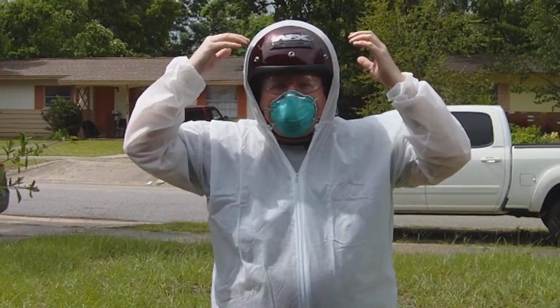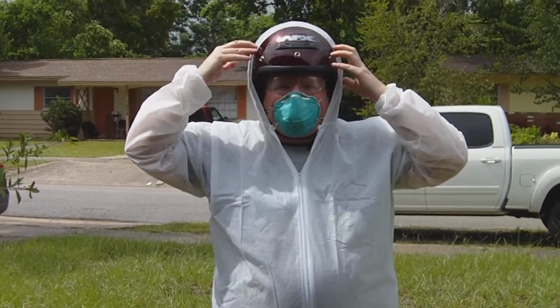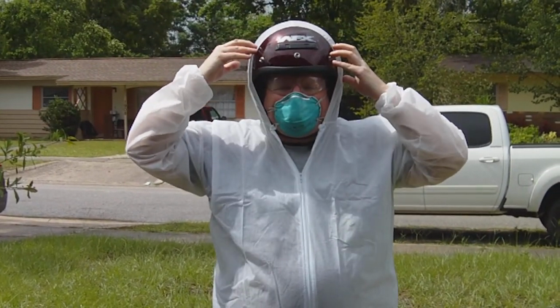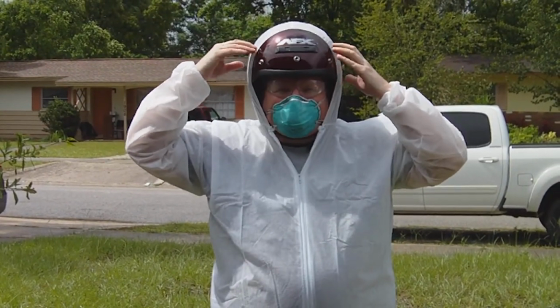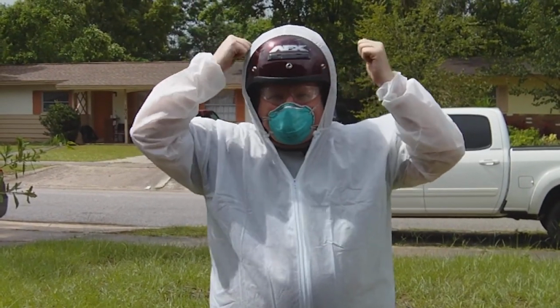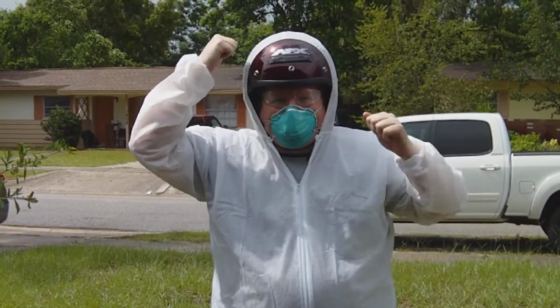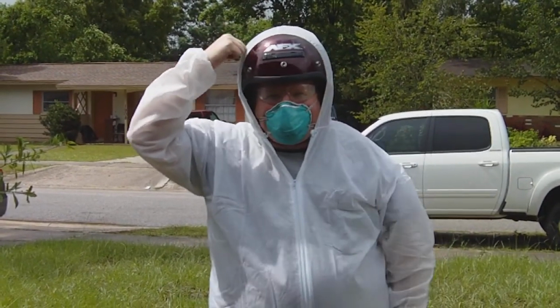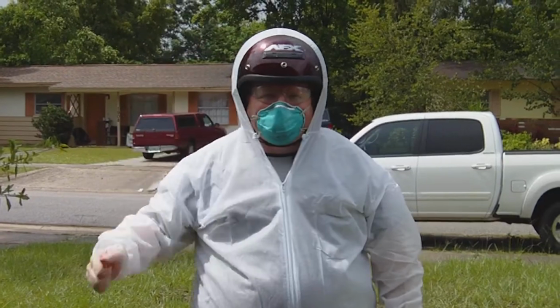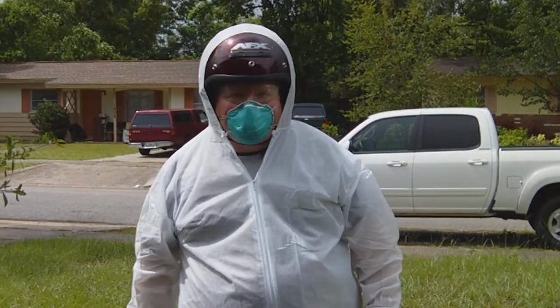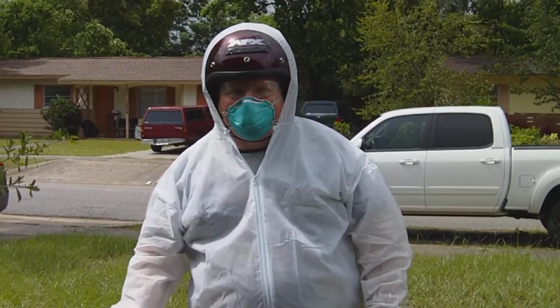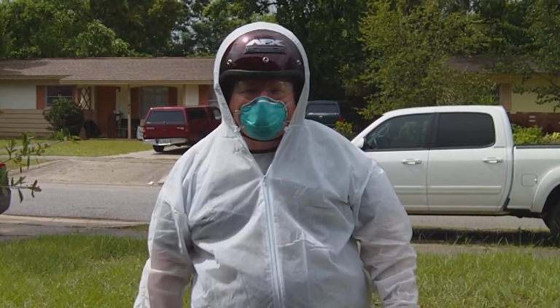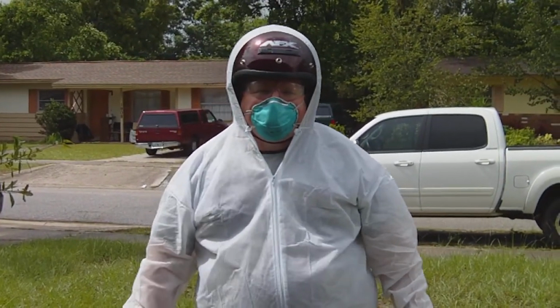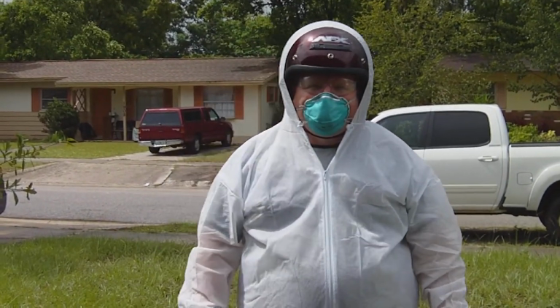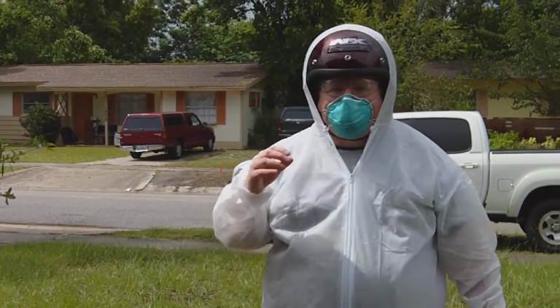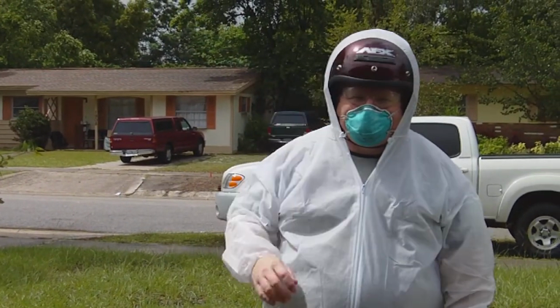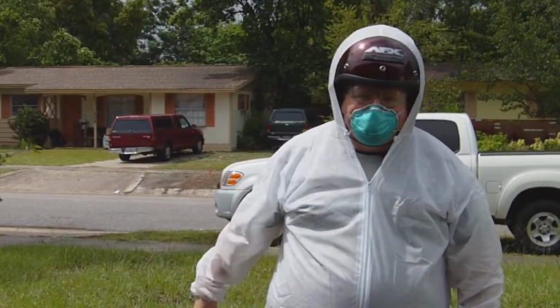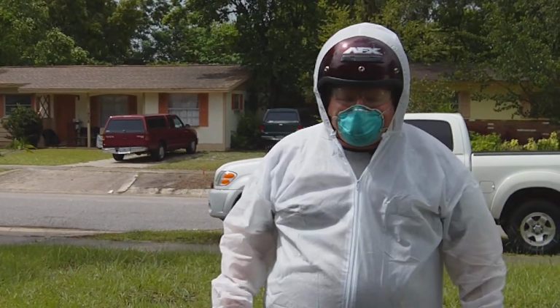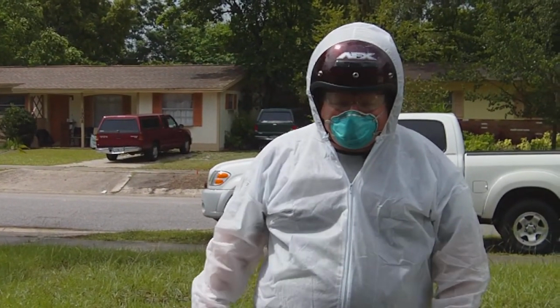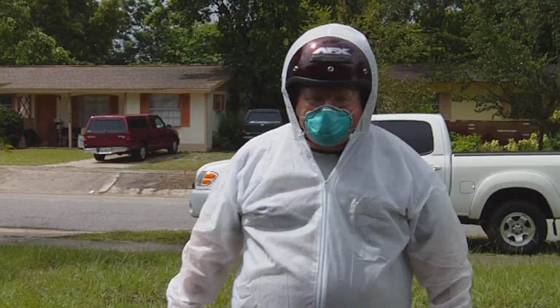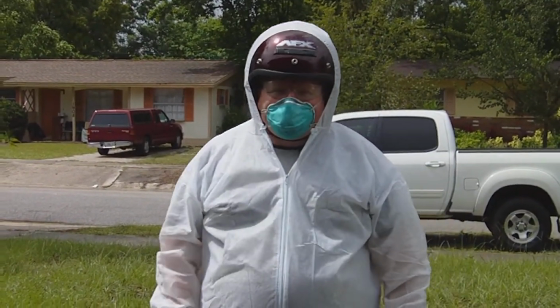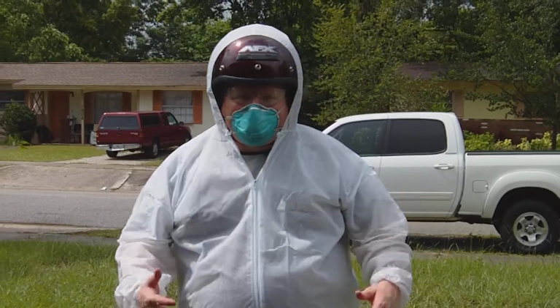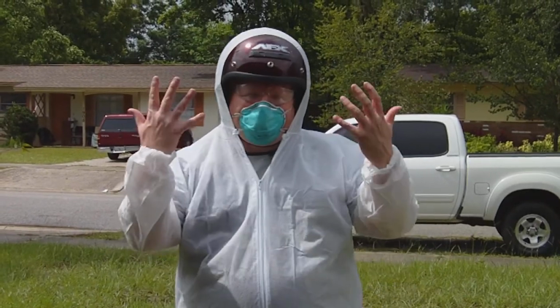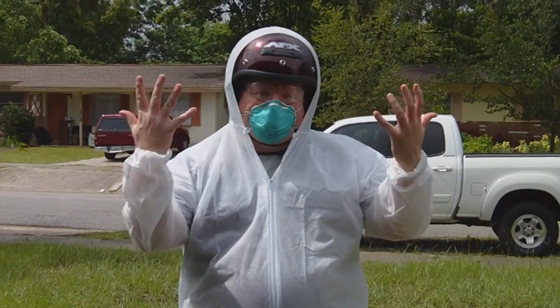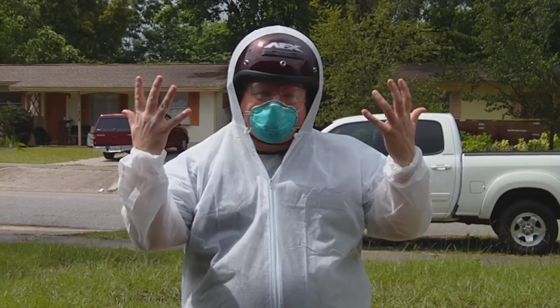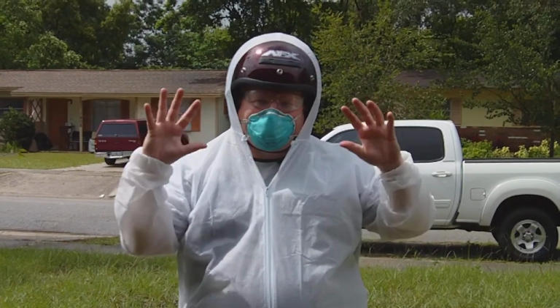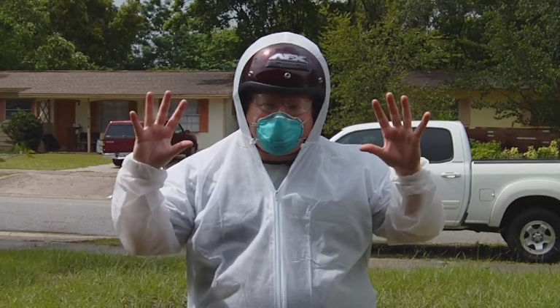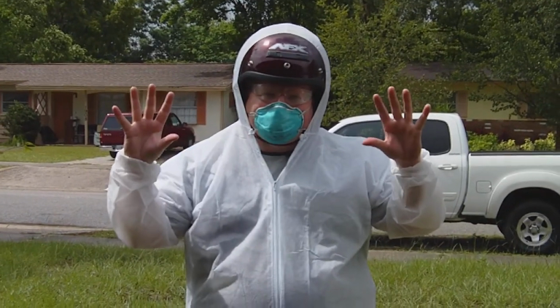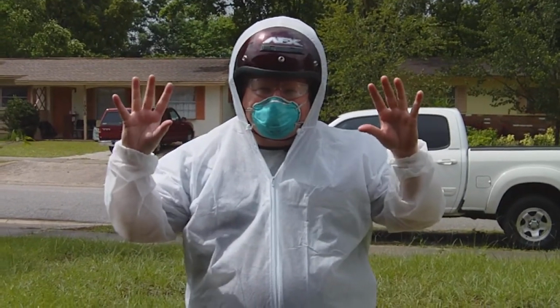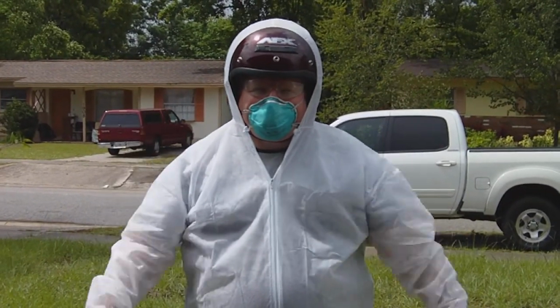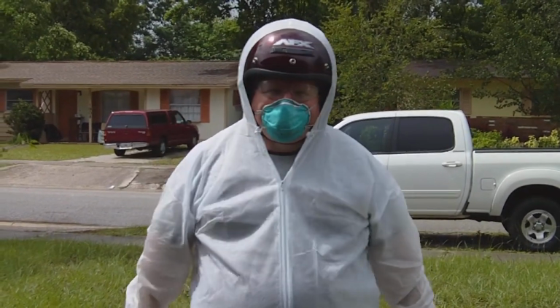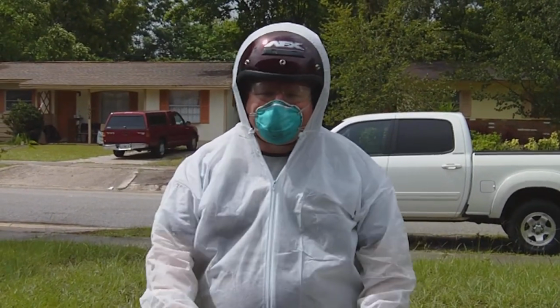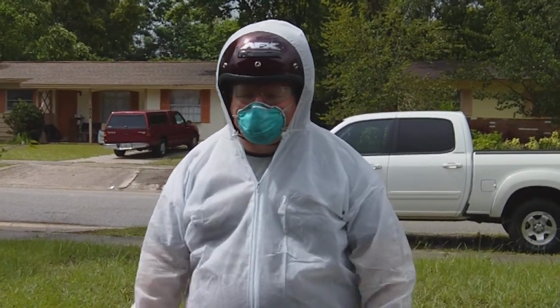I couldn't find my bicycle helmet, so my motorcycle helmet will work for my purpose. And wear some gloves to keep your hands from getting any fiberglass in them.